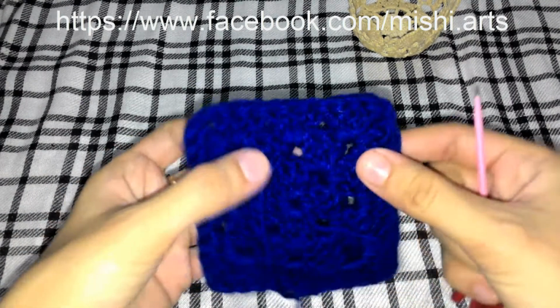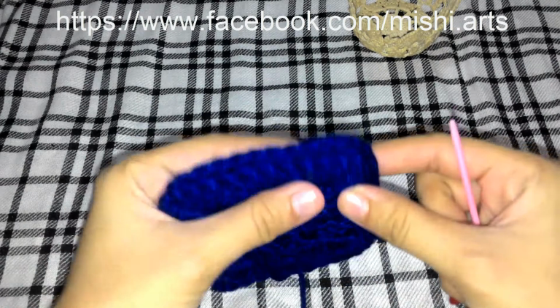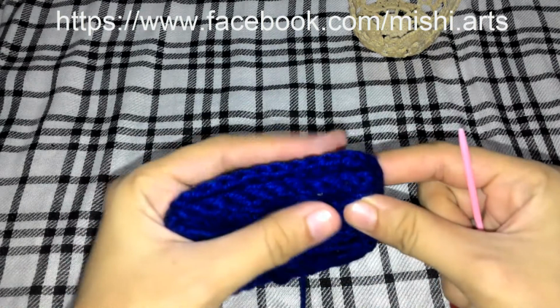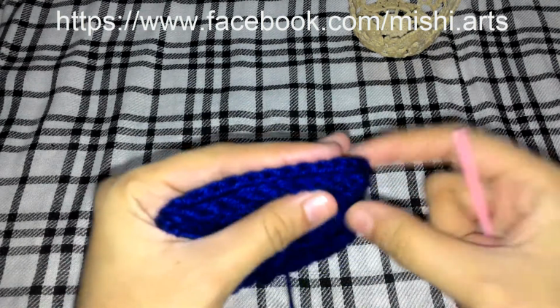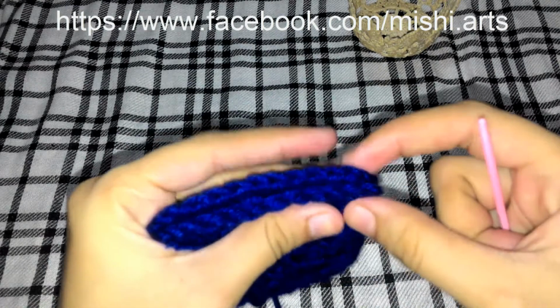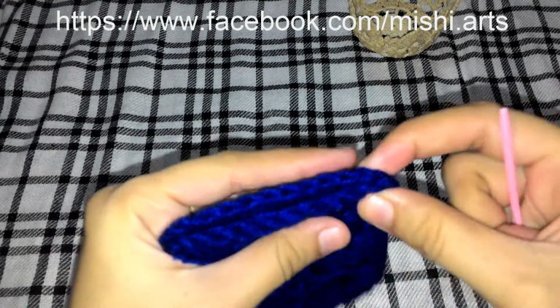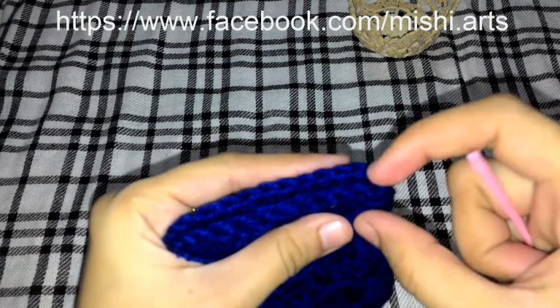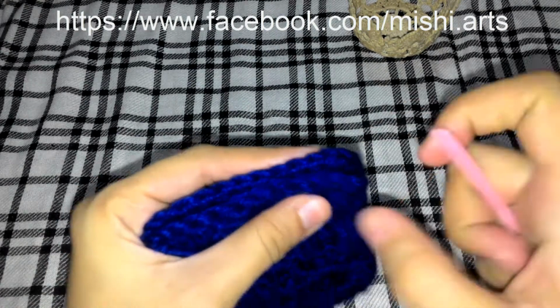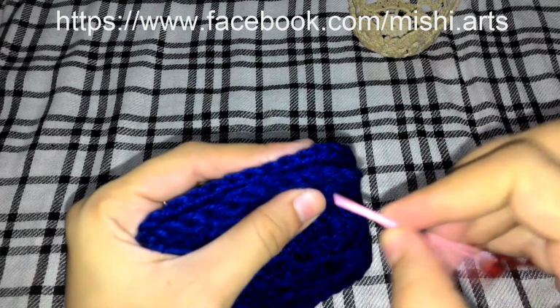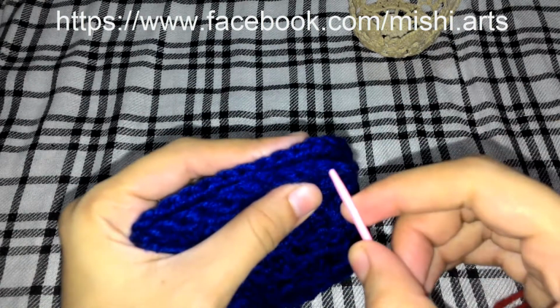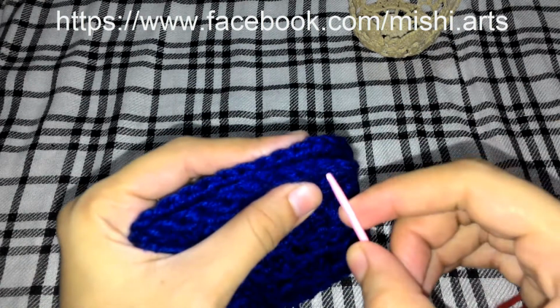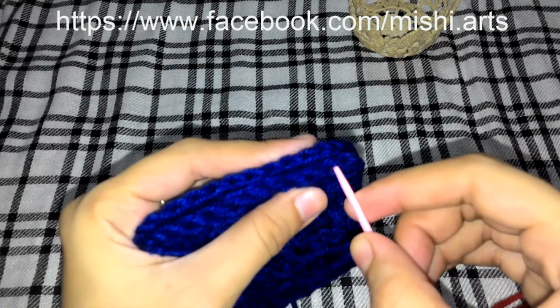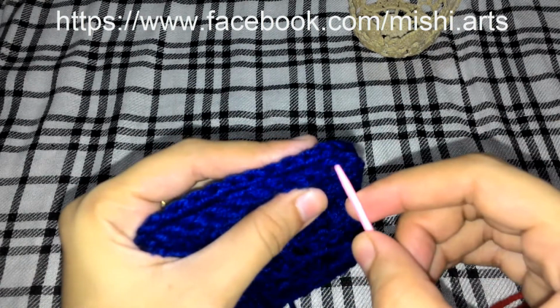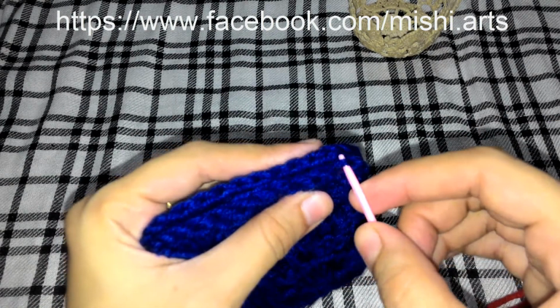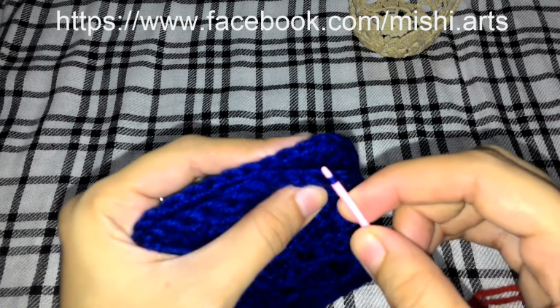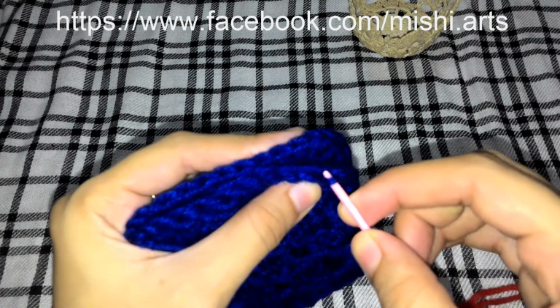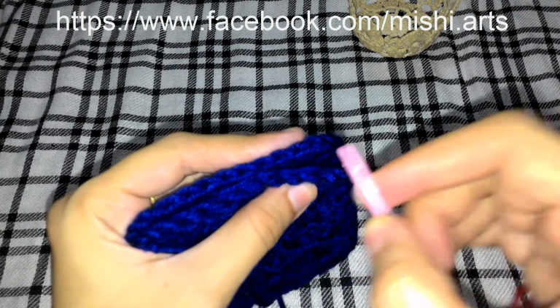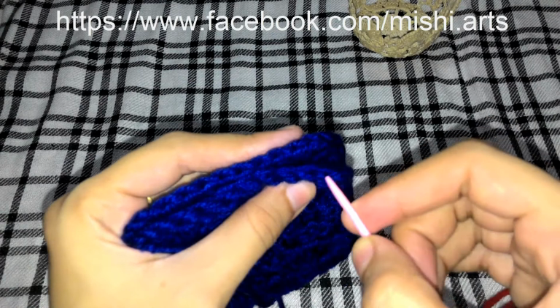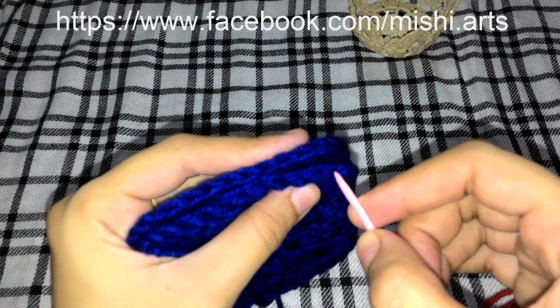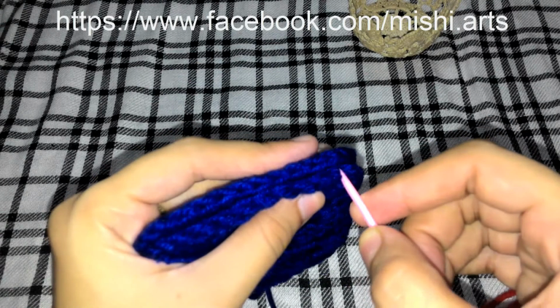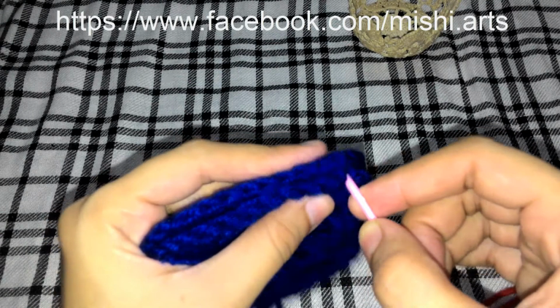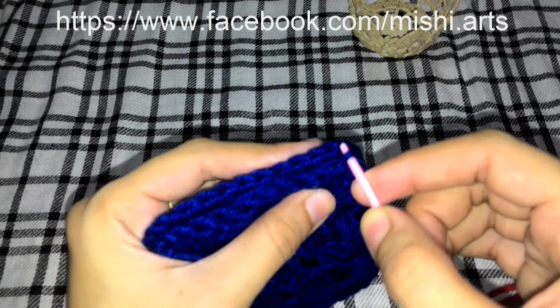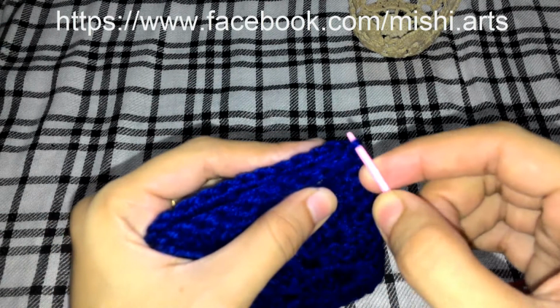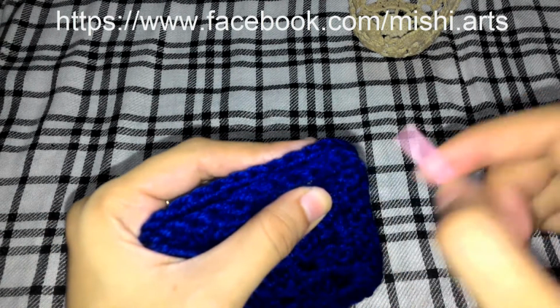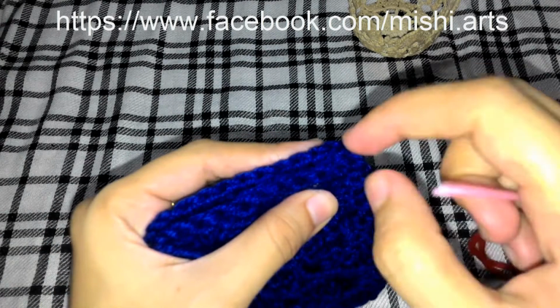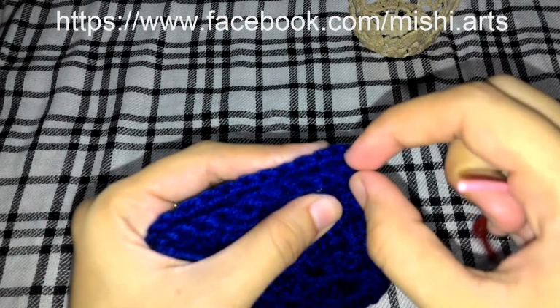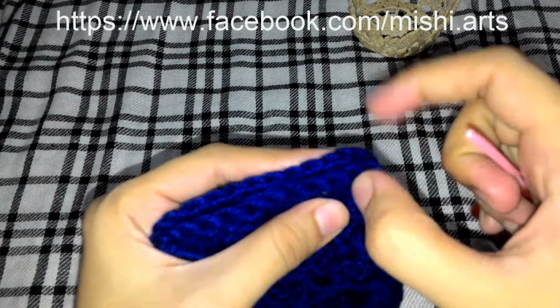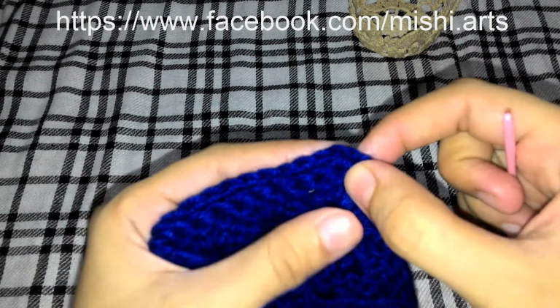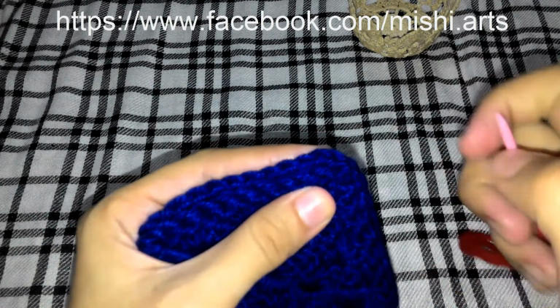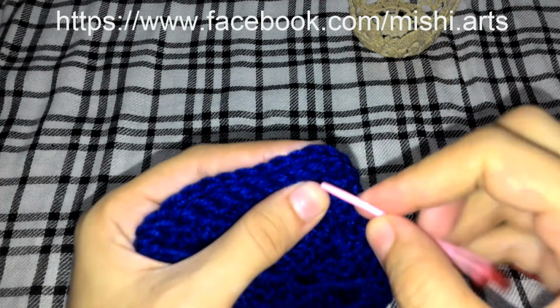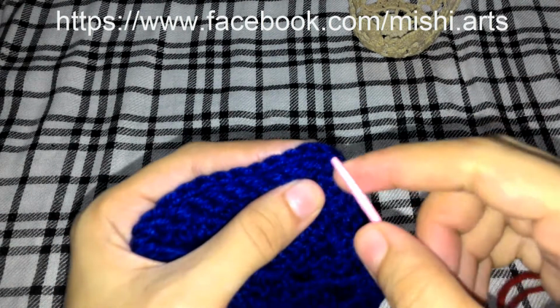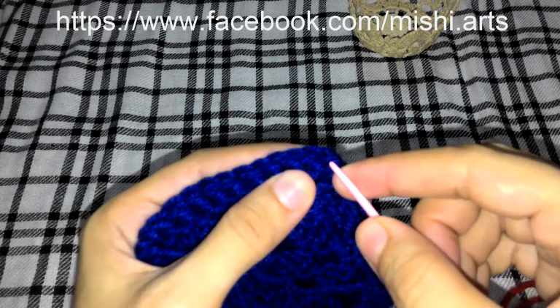Hold it like this. Now you can see two posts over here. This is the back post and this is the front post. We are going to work in the back post.